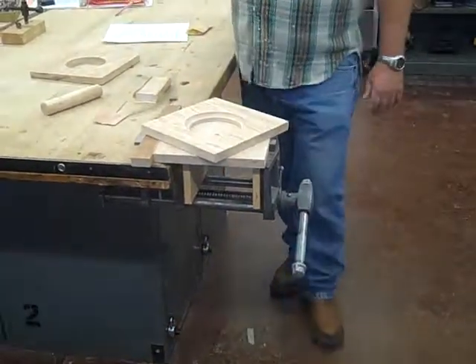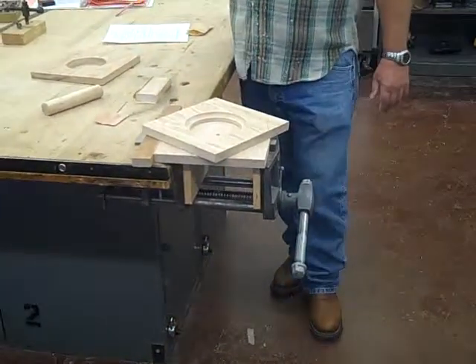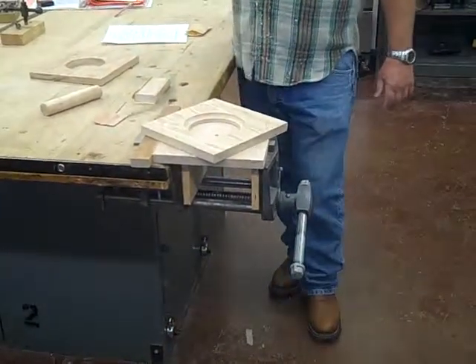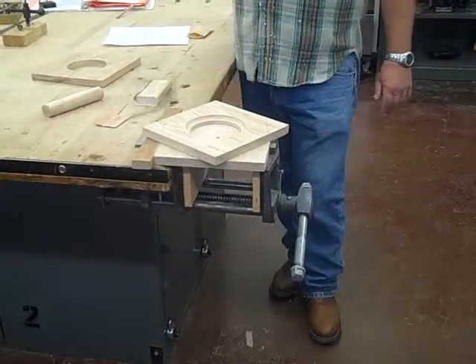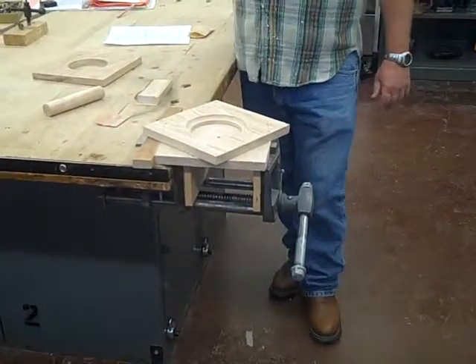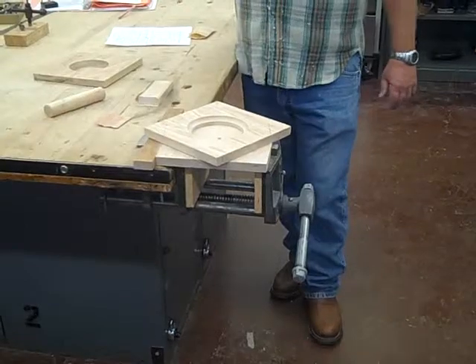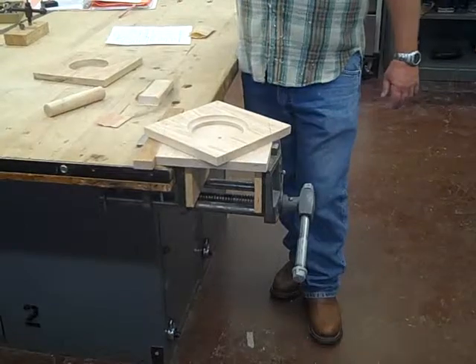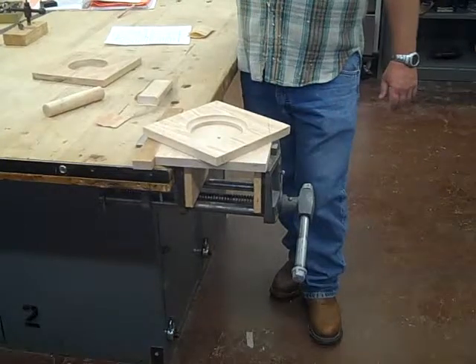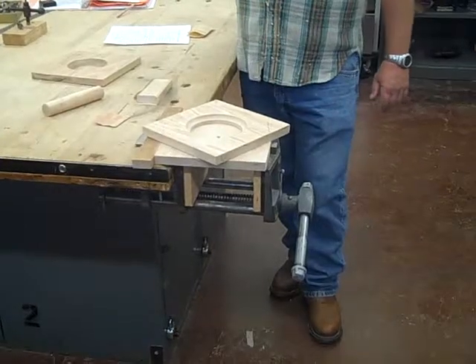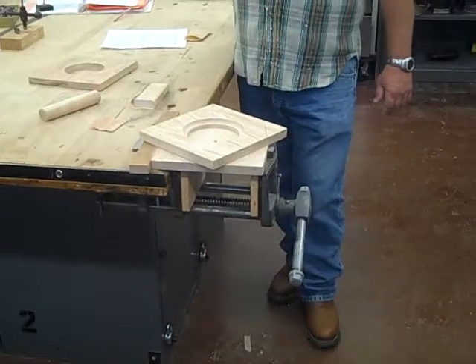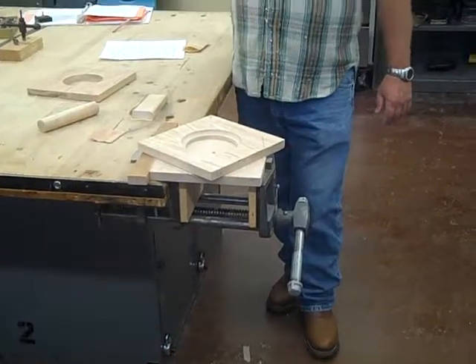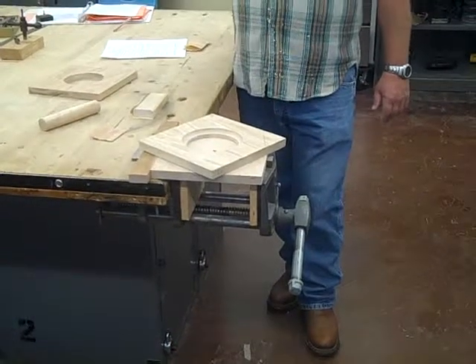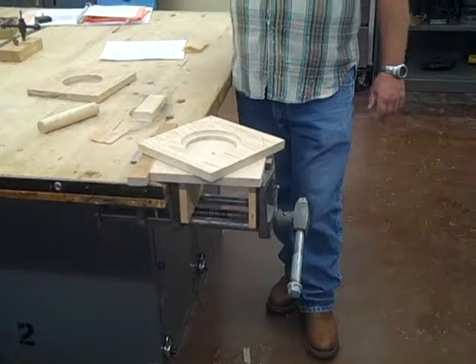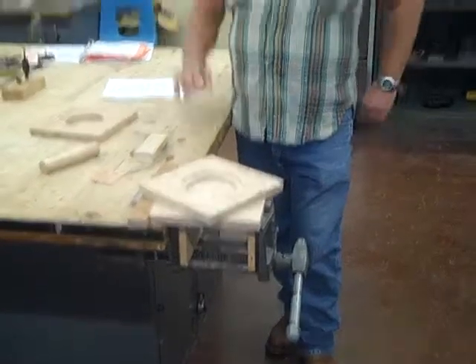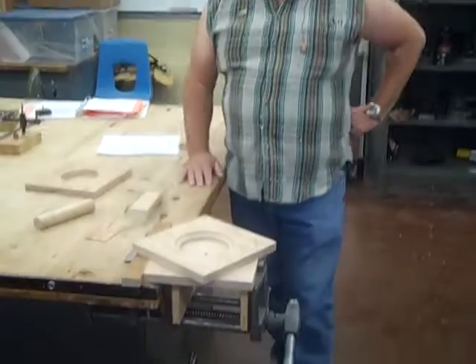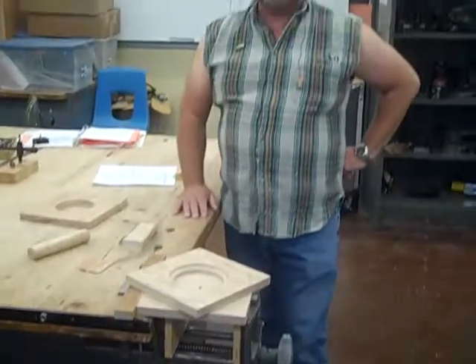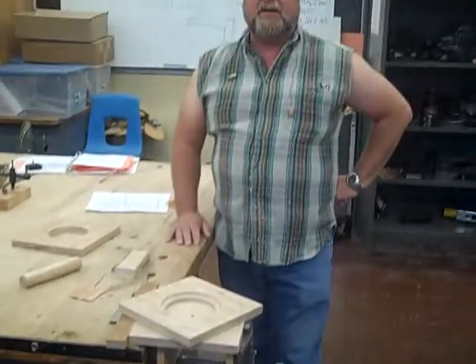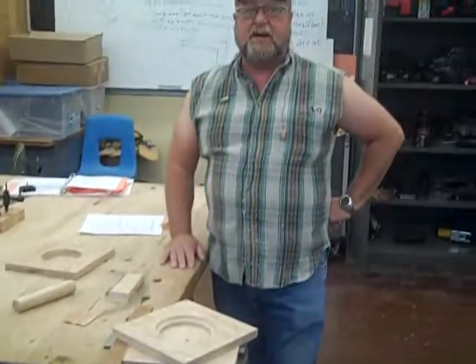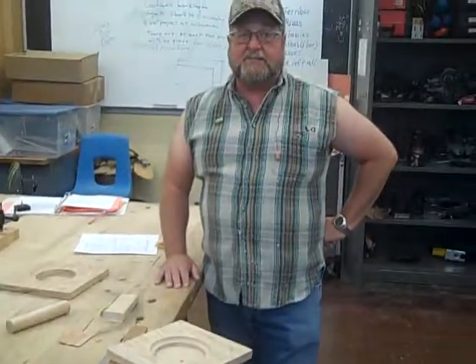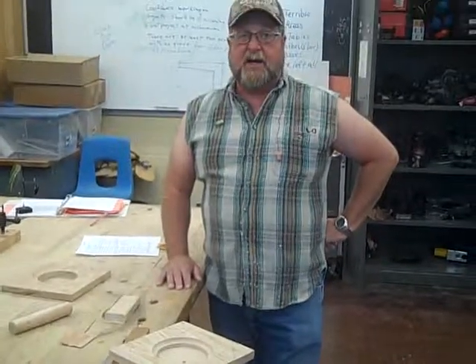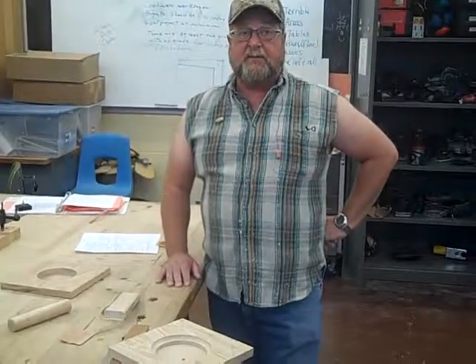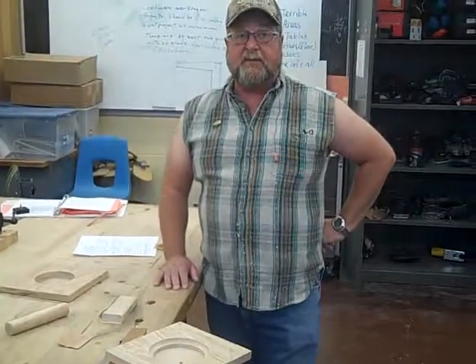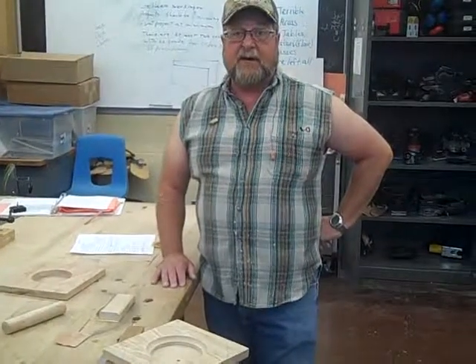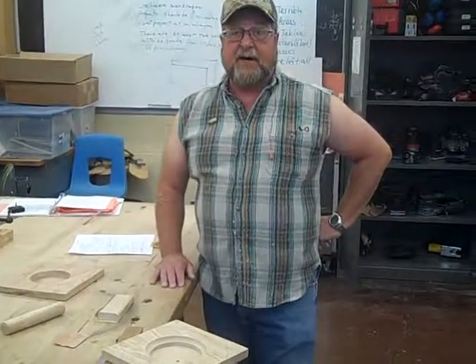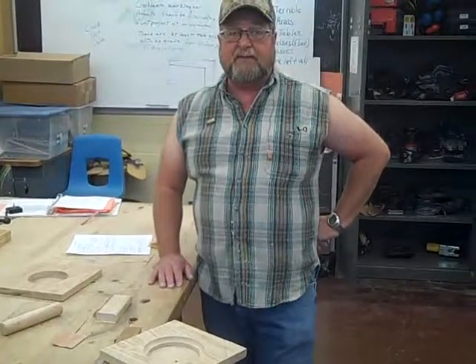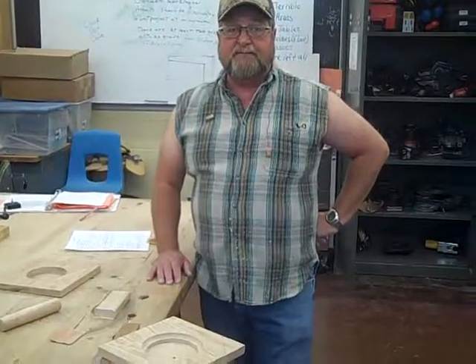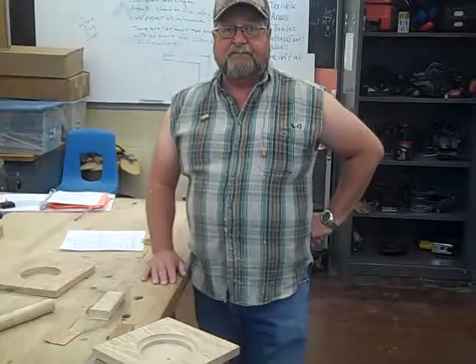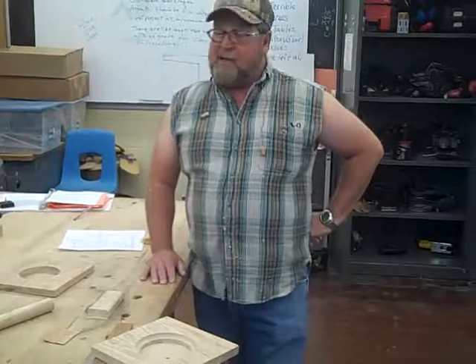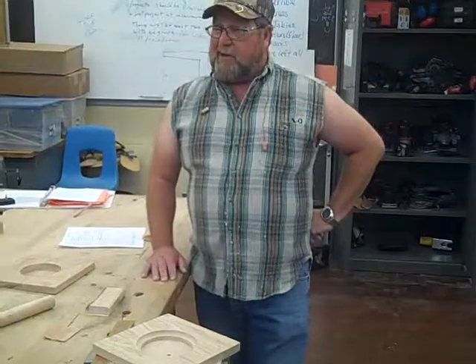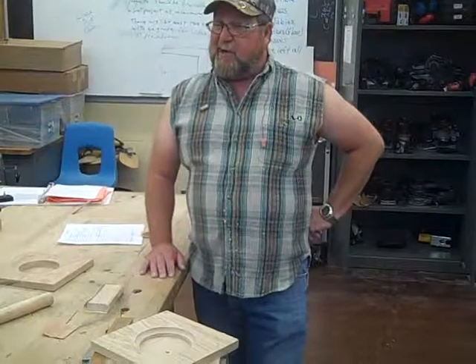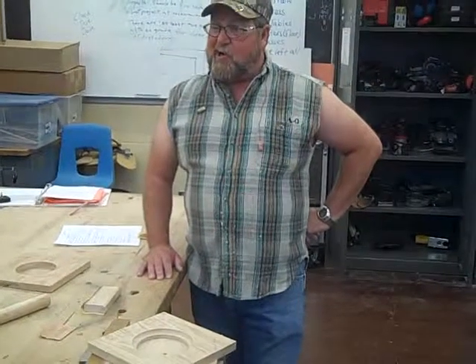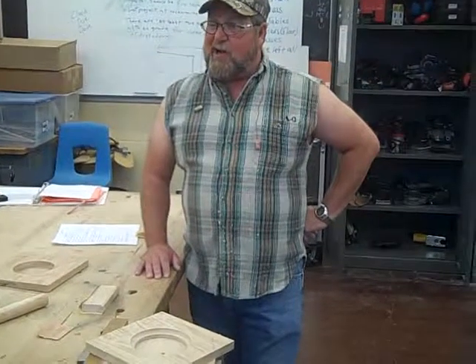Any questions? I'm not going to show you guys gluing today — we'll do that next time. Get her done!